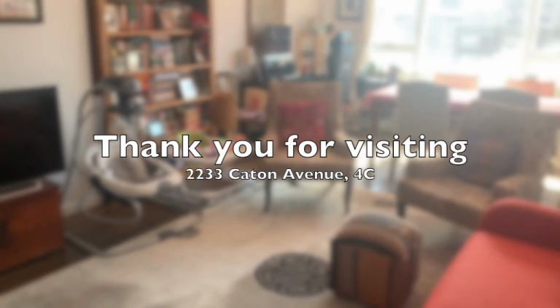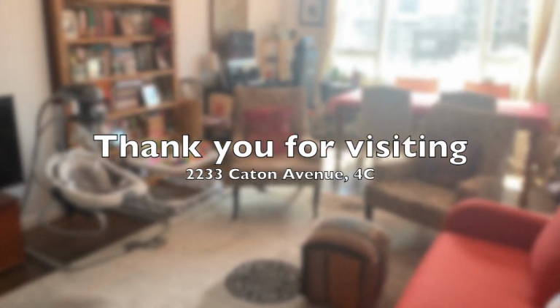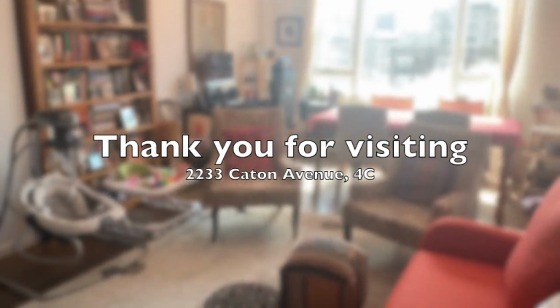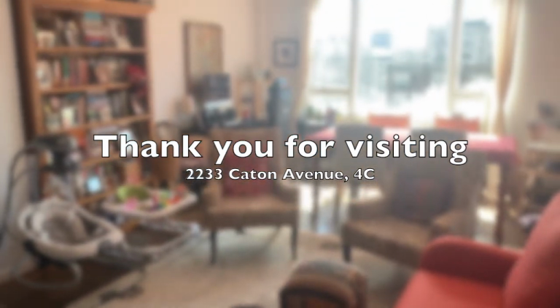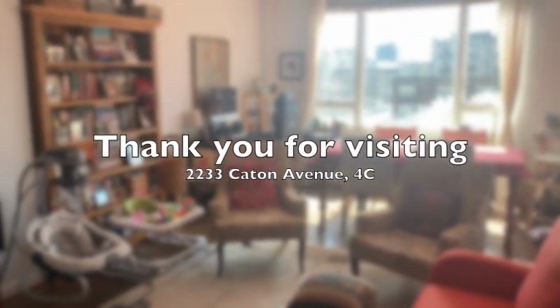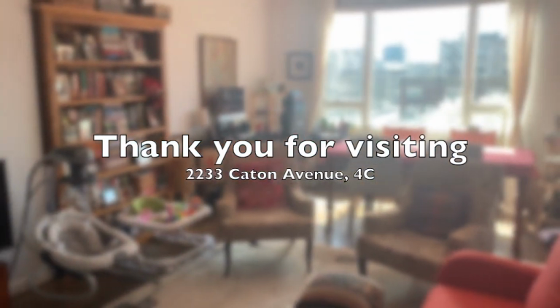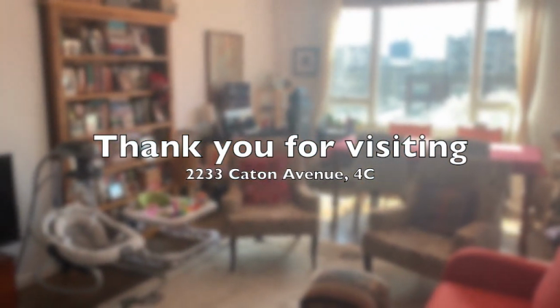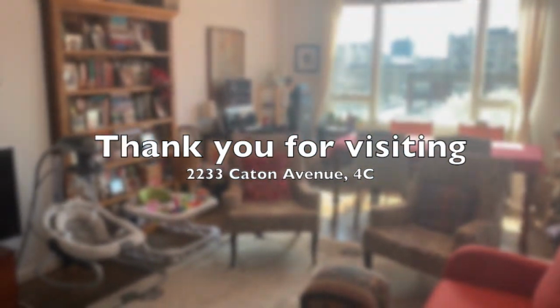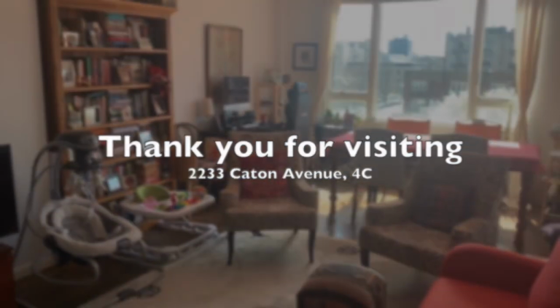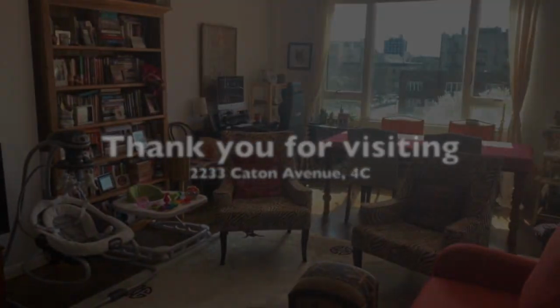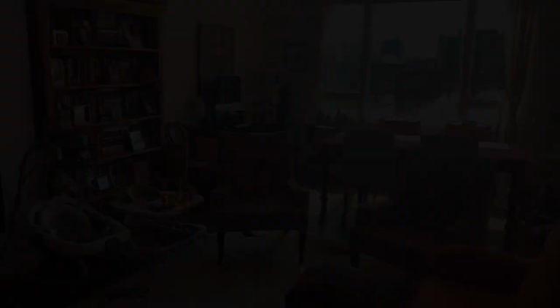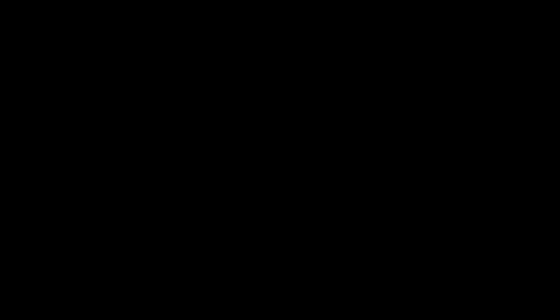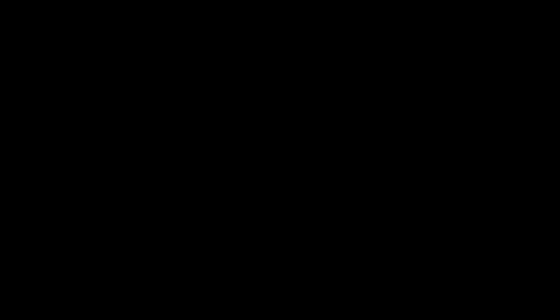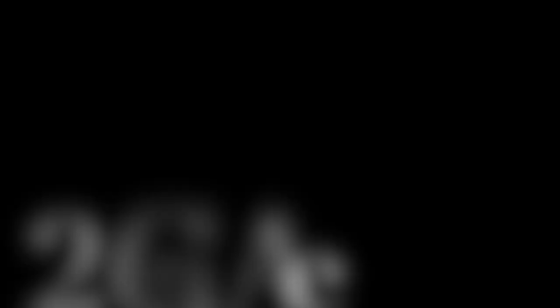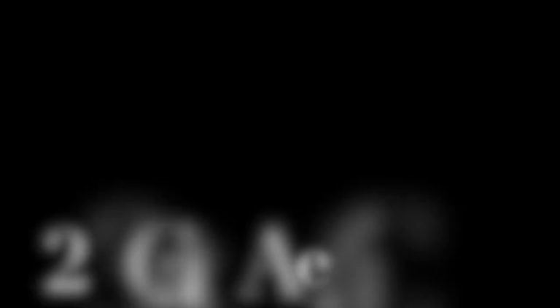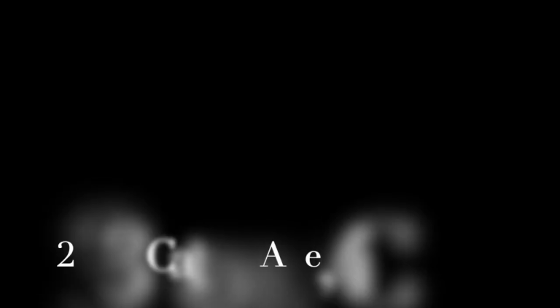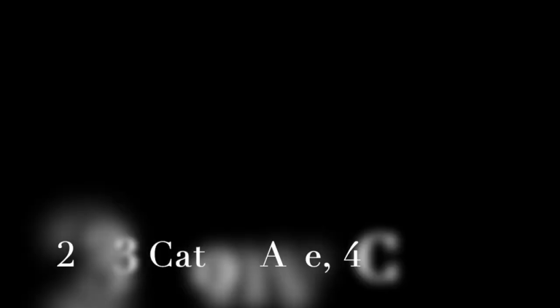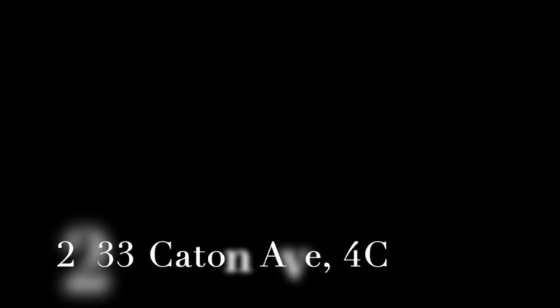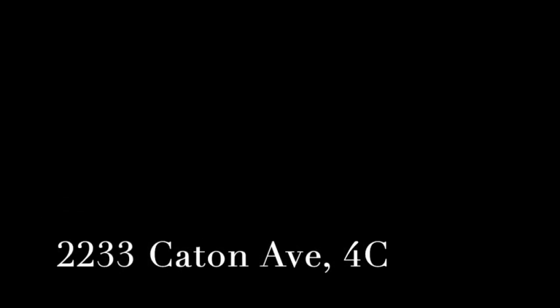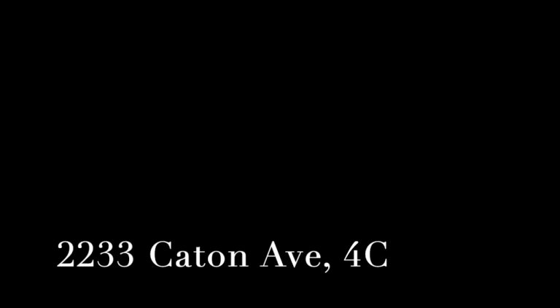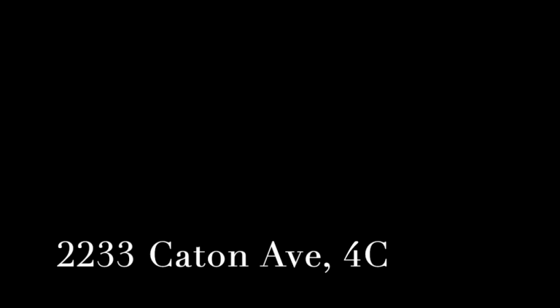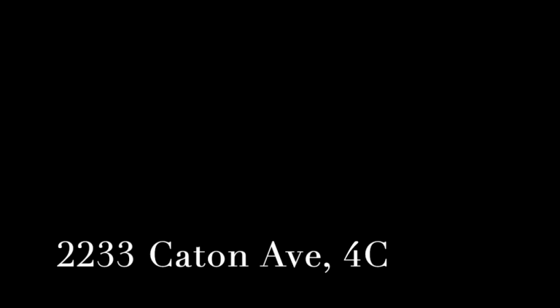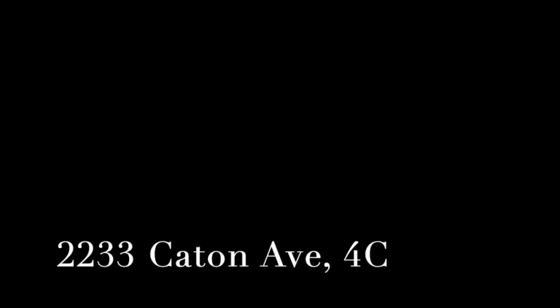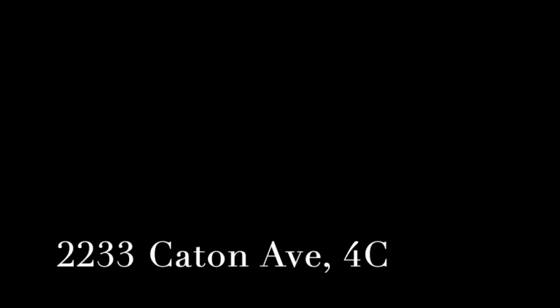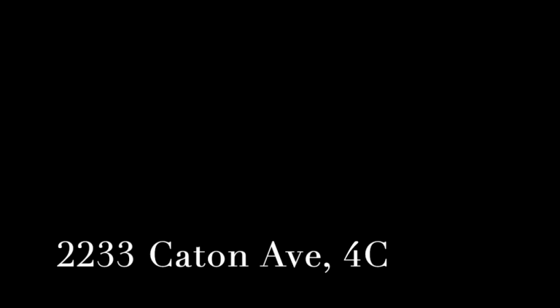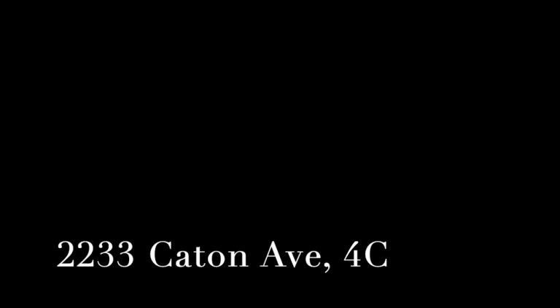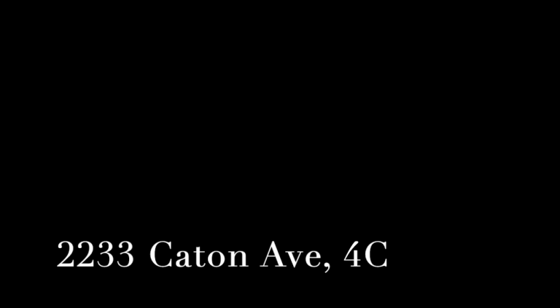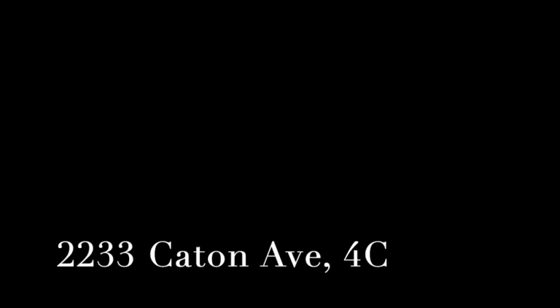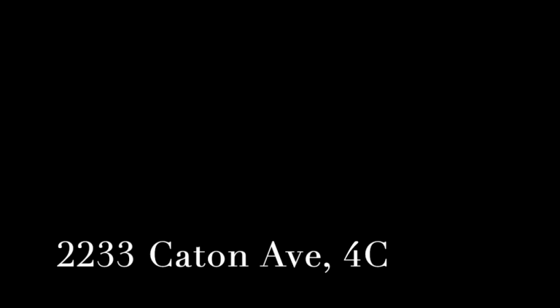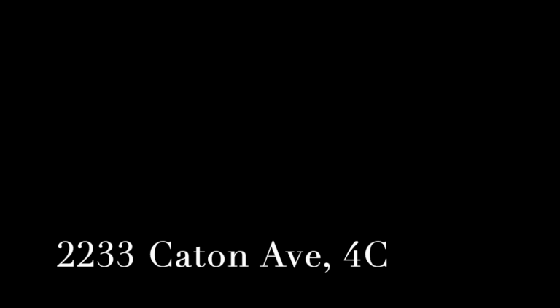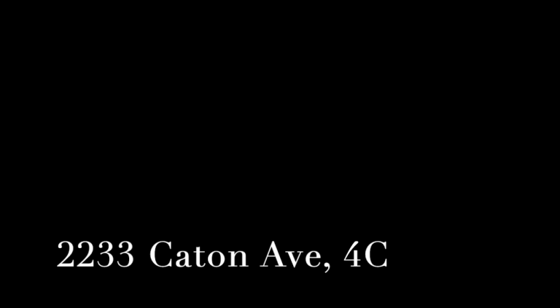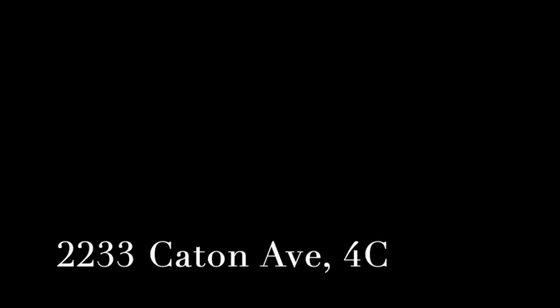Thank you so much for visiting 2233 Caton Avenue, apartment 4C. We hope you enjoyed the tour. We'll see you in the next one.